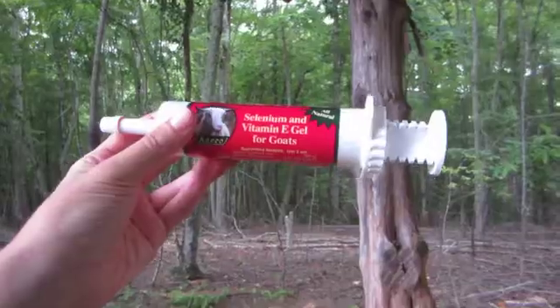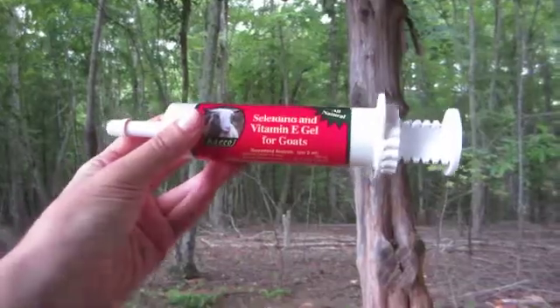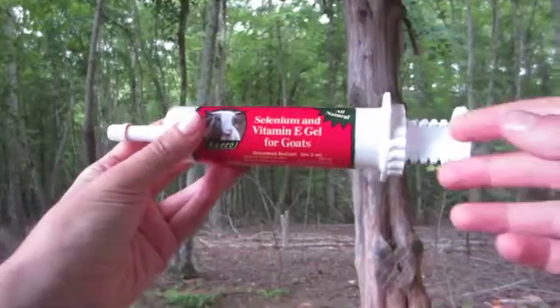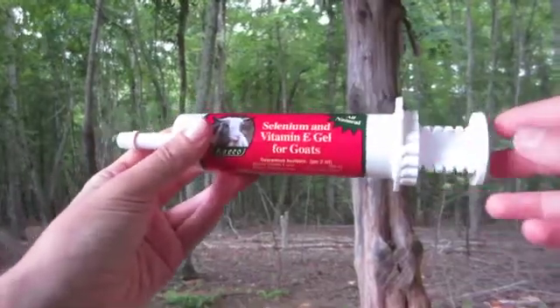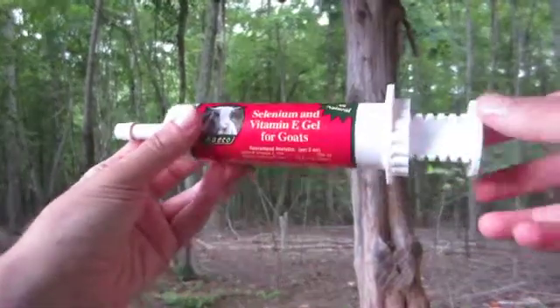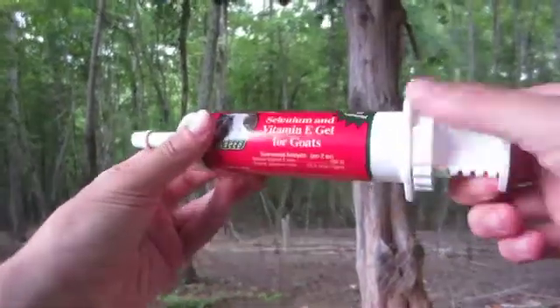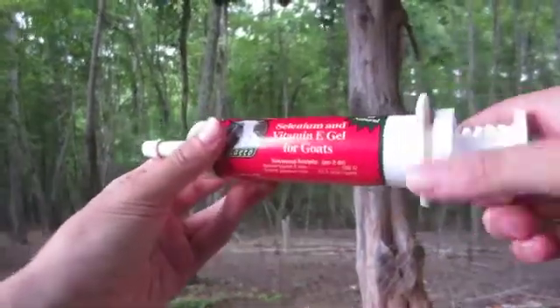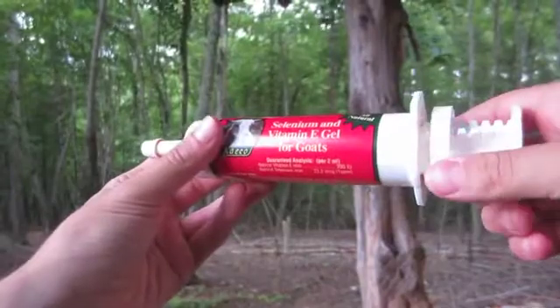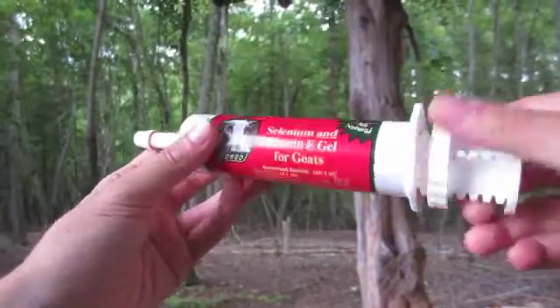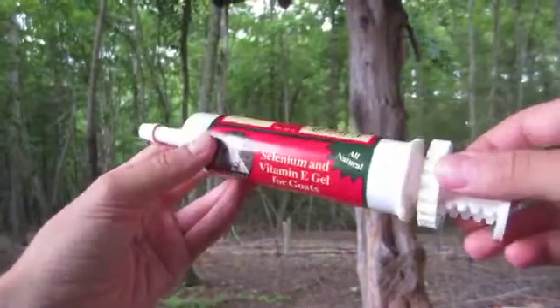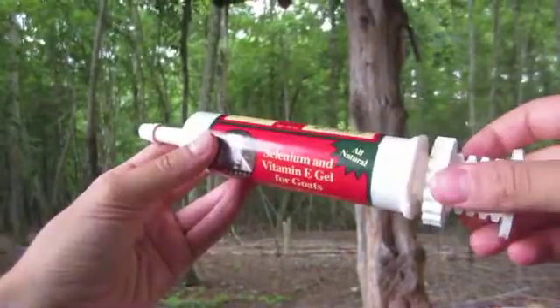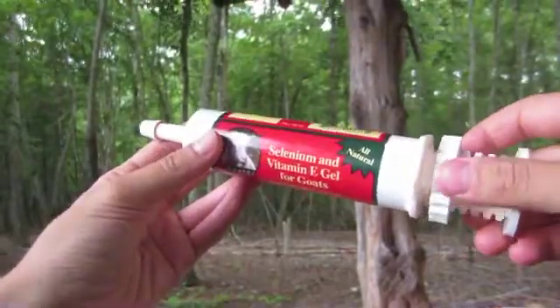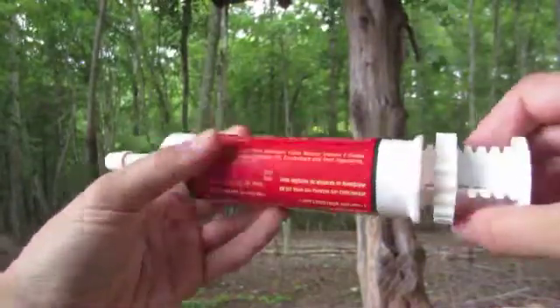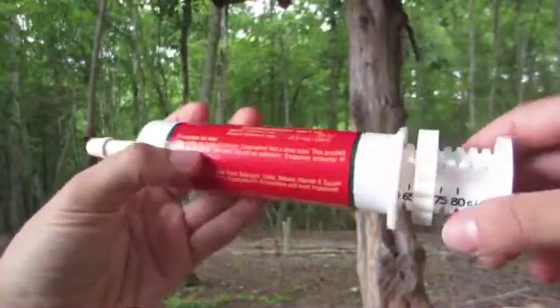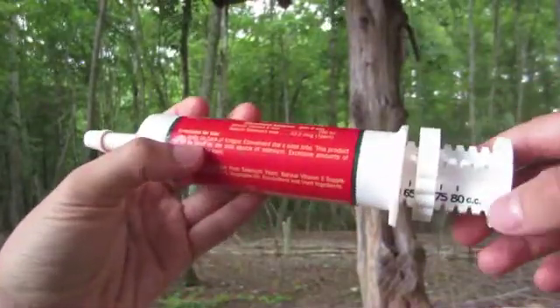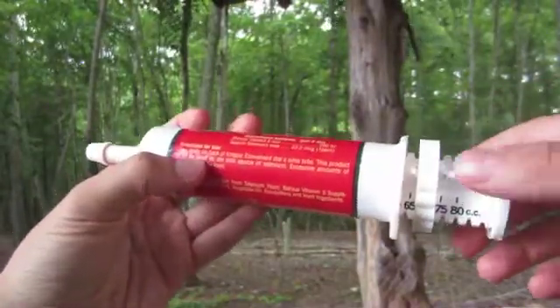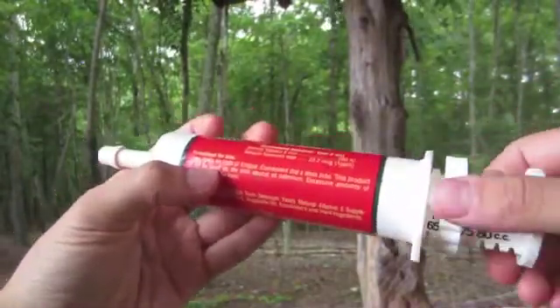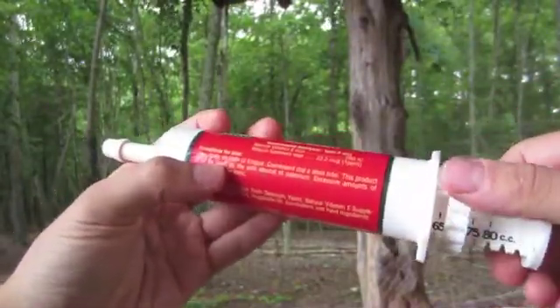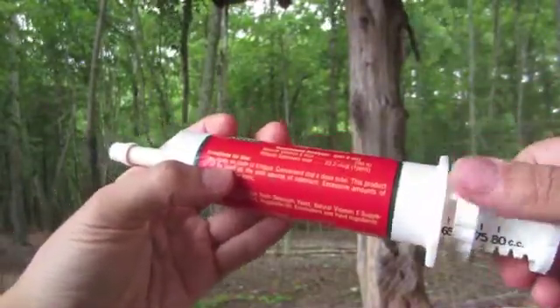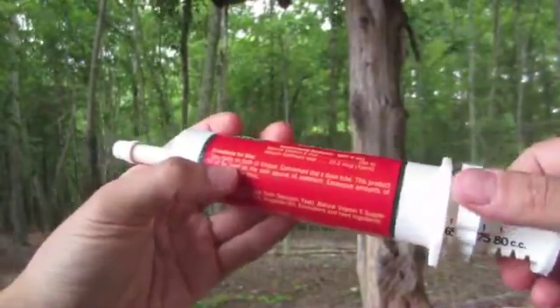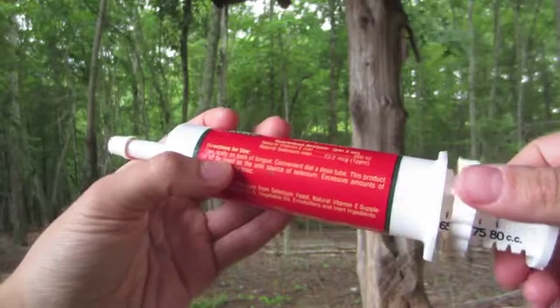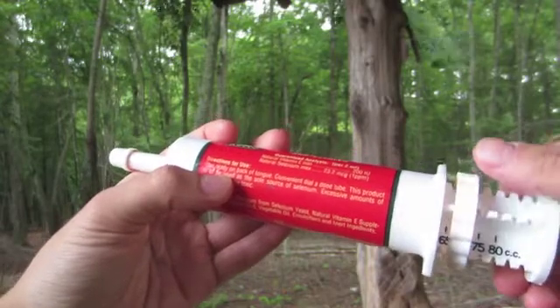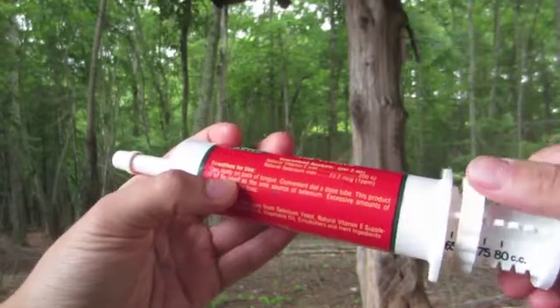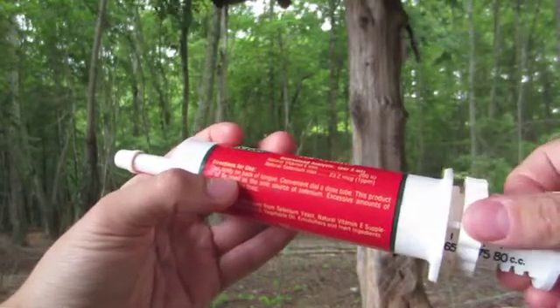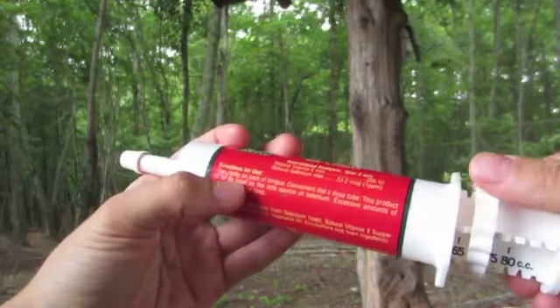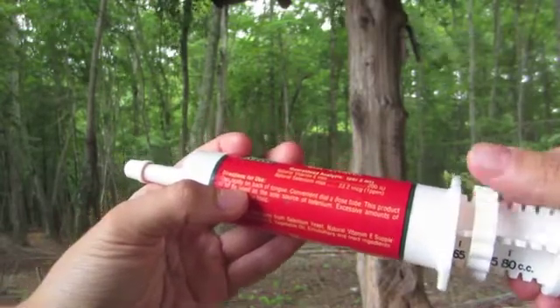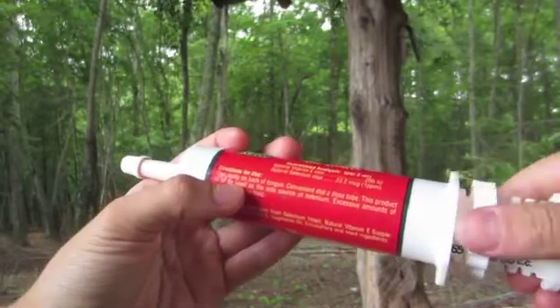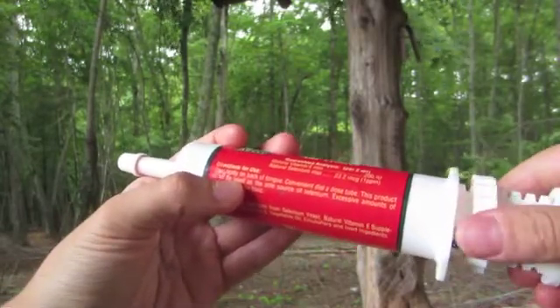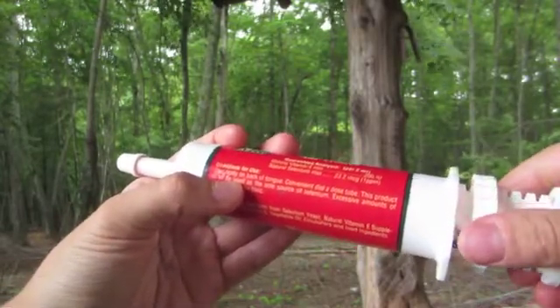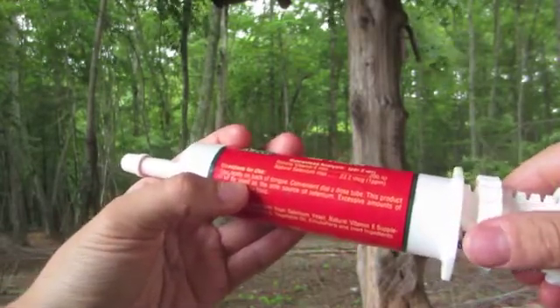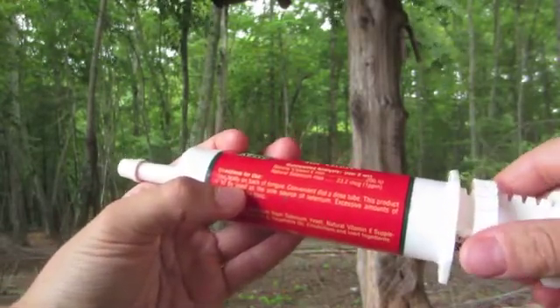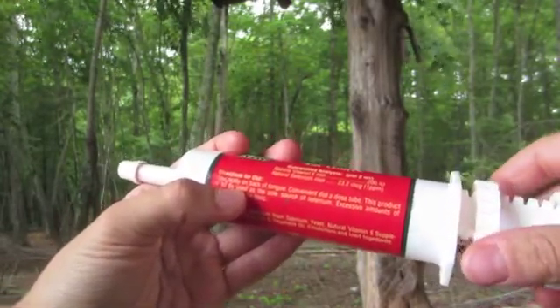This is a tube of selenium e-gel. You basically move this to the correct dose — they have little marks on here. It's four cc's for adults and two cc's for kids, so you screw this to the correct dose and give it.